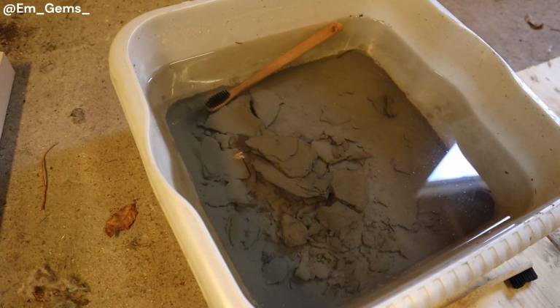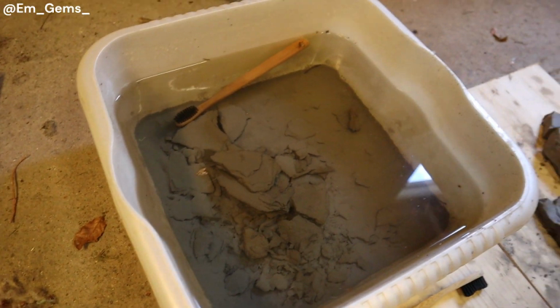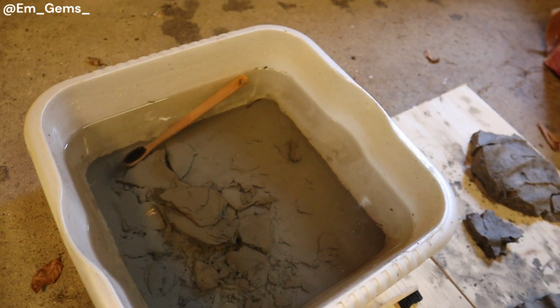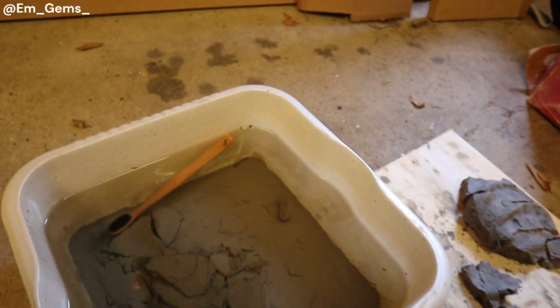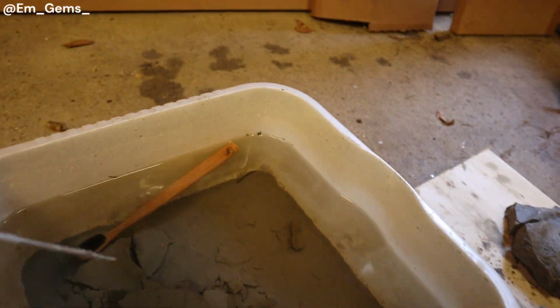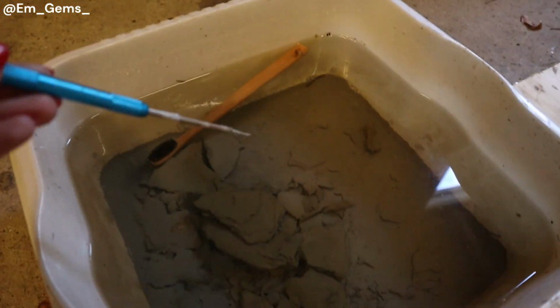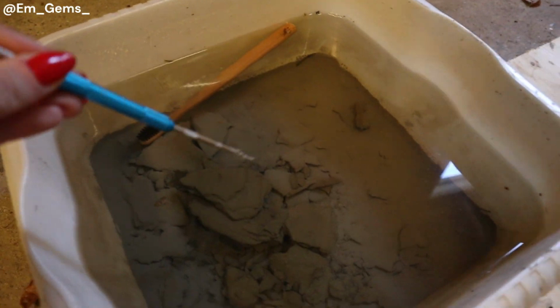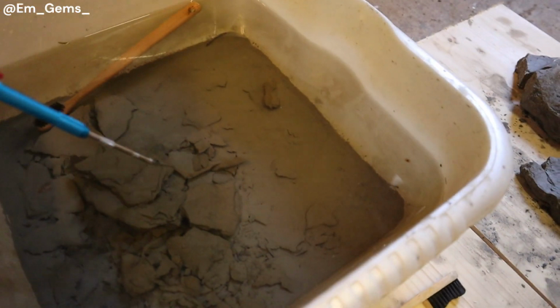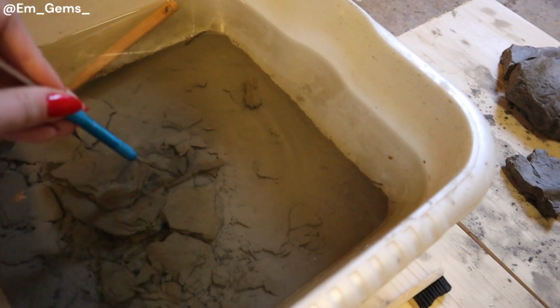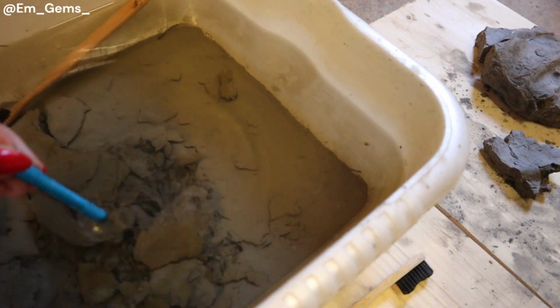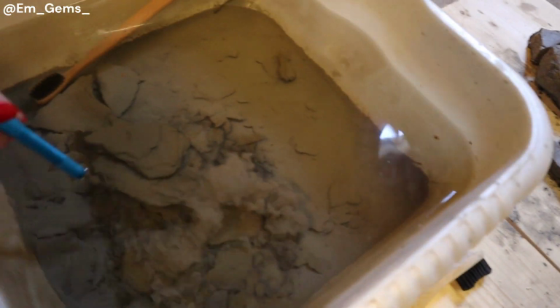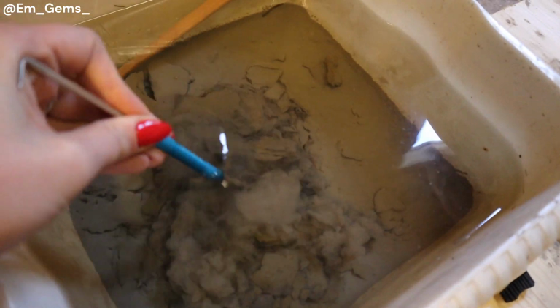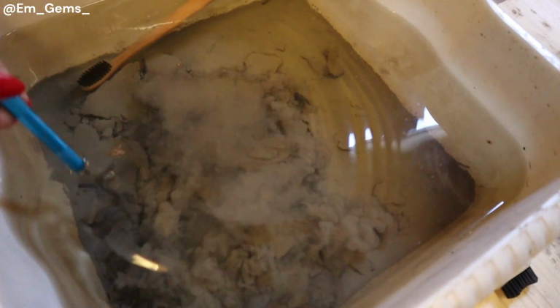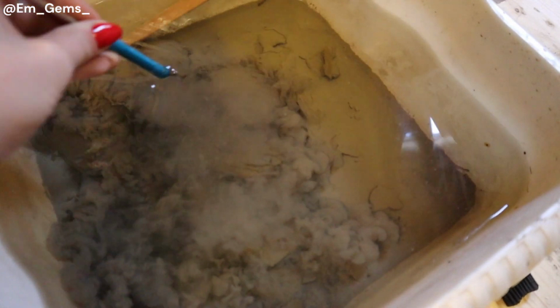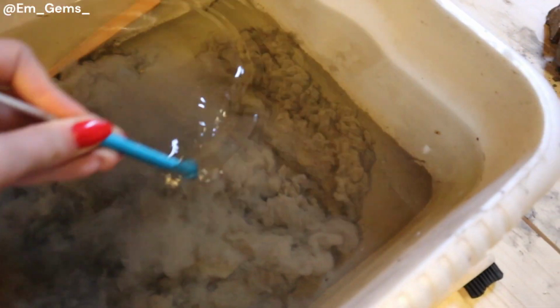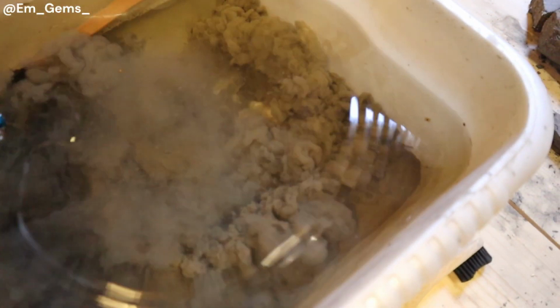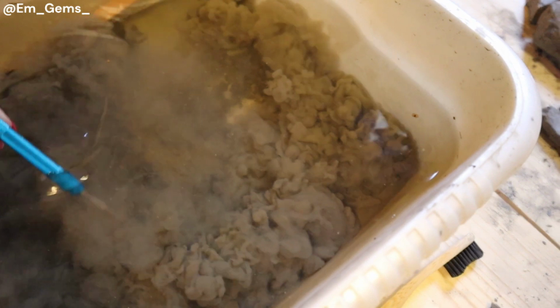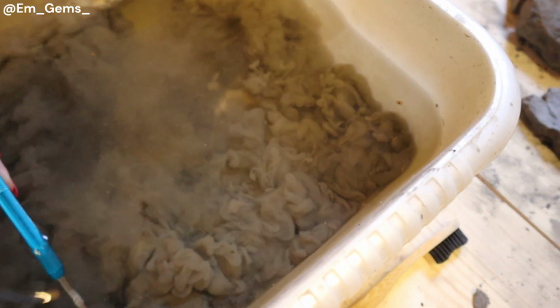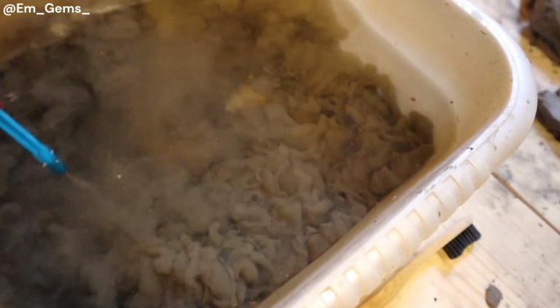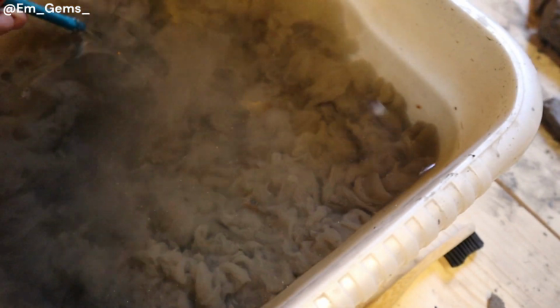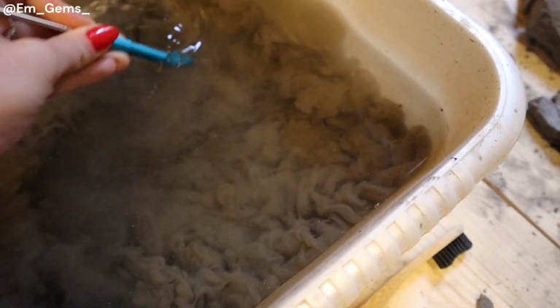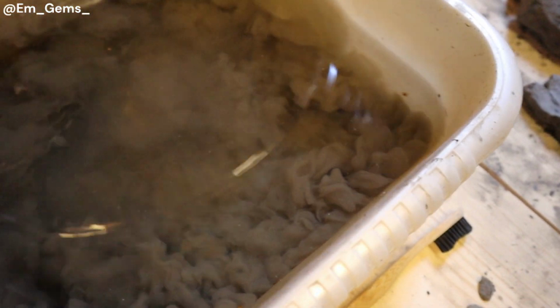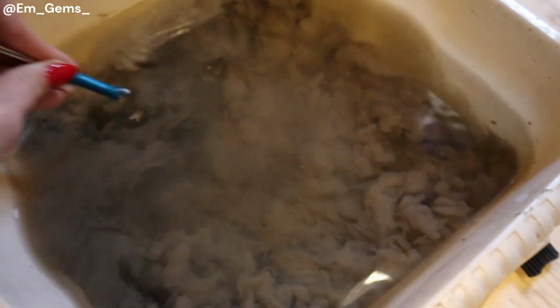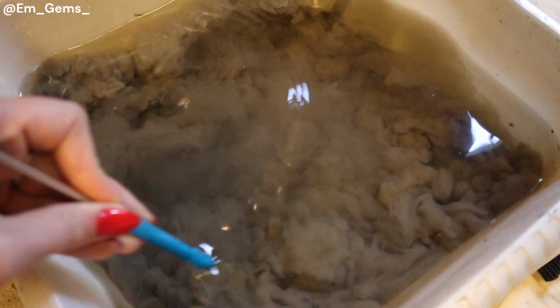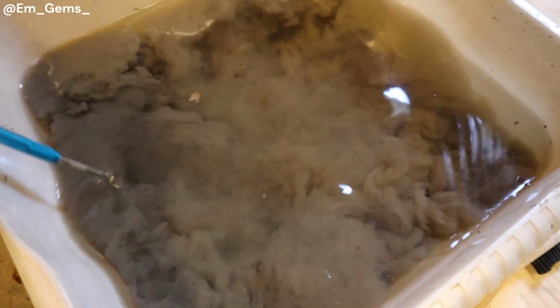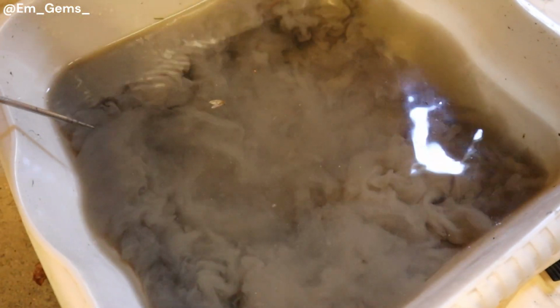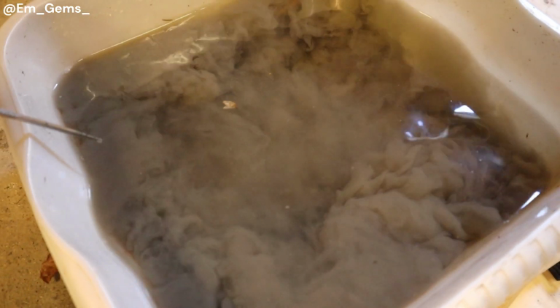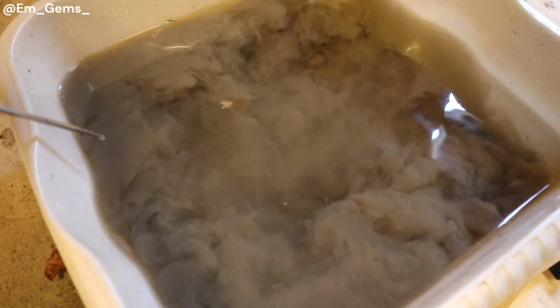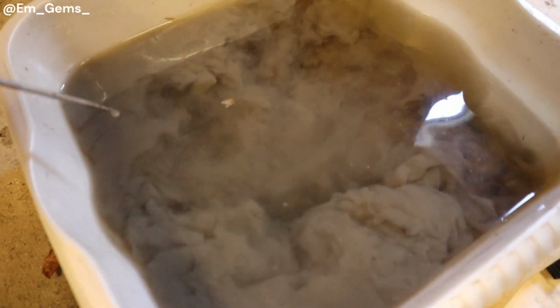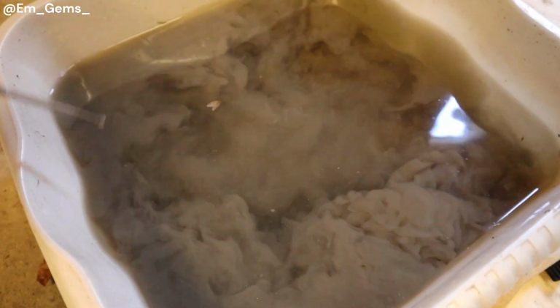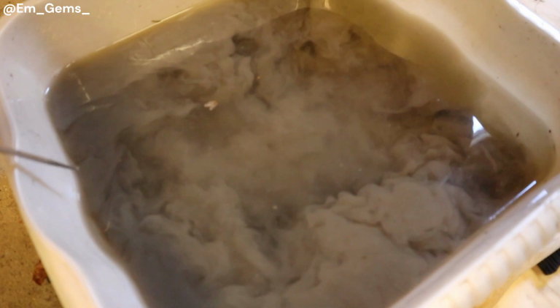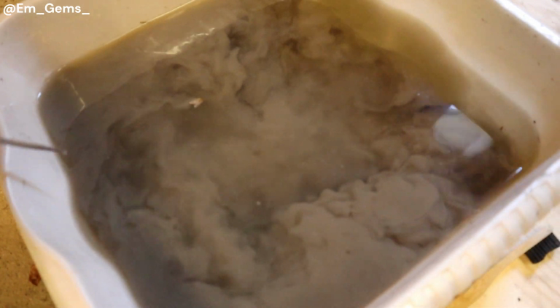And if I take a dental tool, you can see just how much we're dealing with here. It's loaded. The amount that came off these pieces of fossil is pretty crazy.